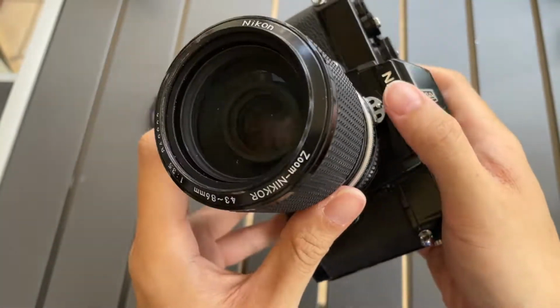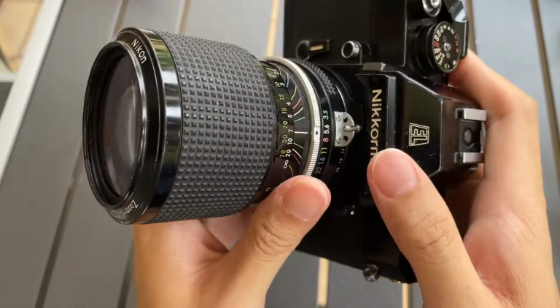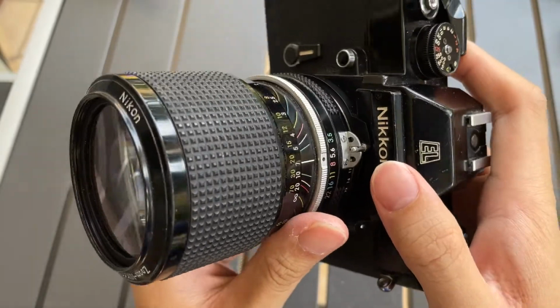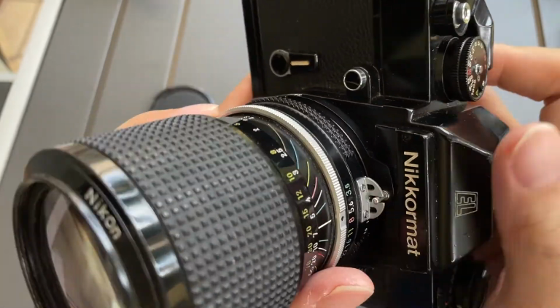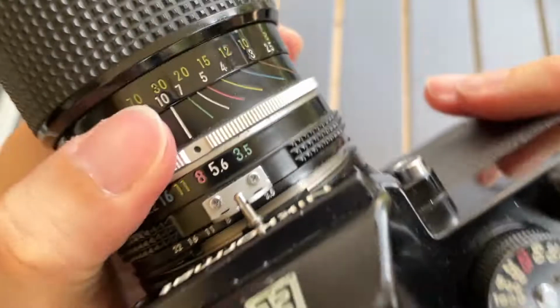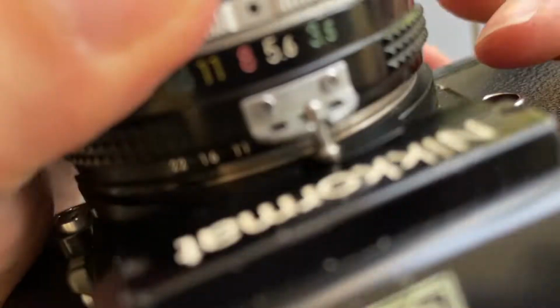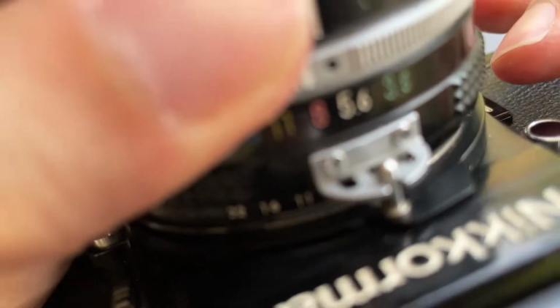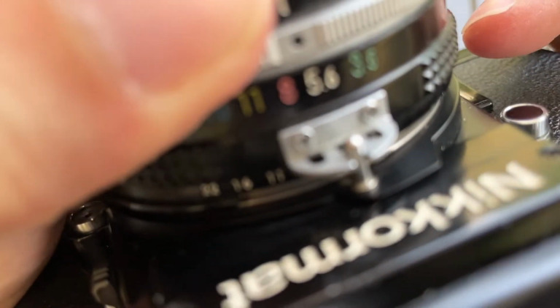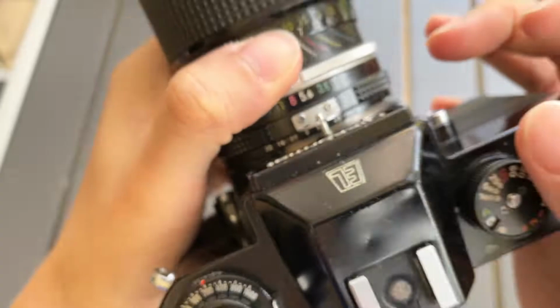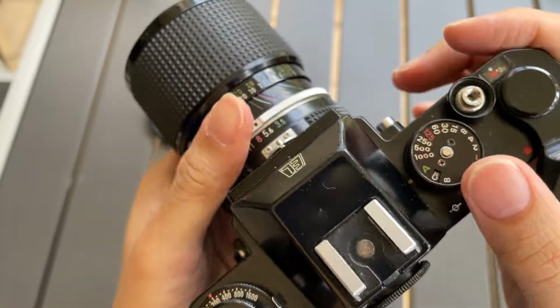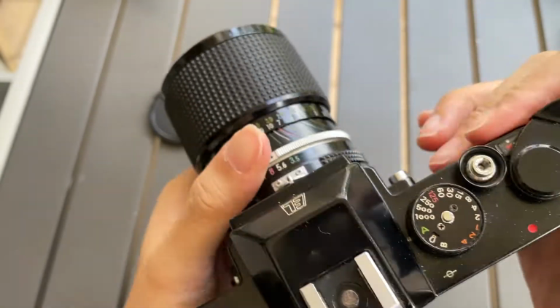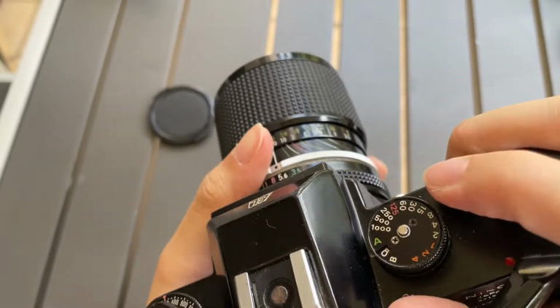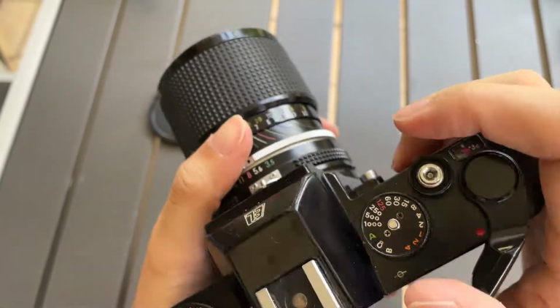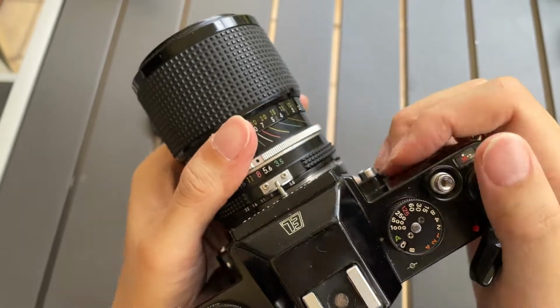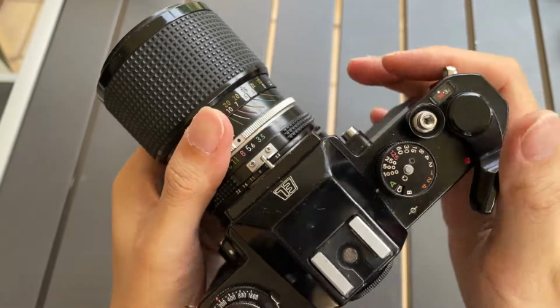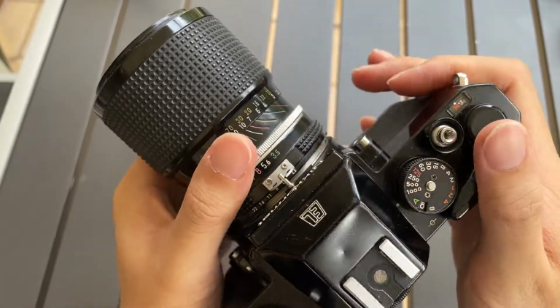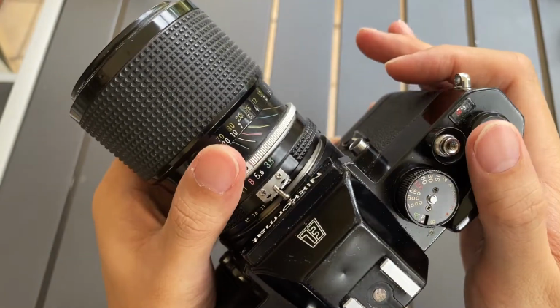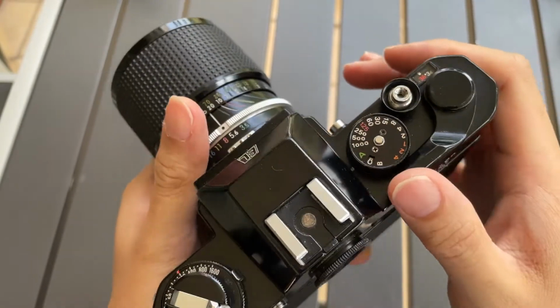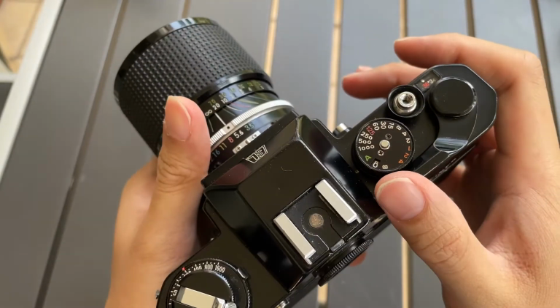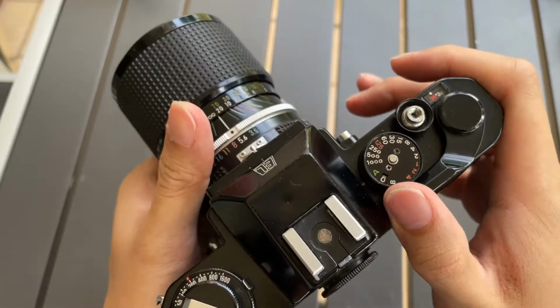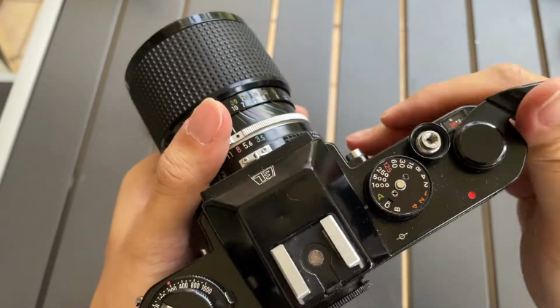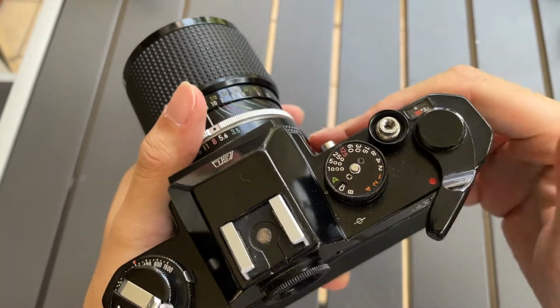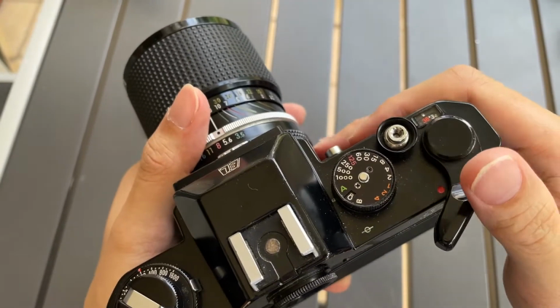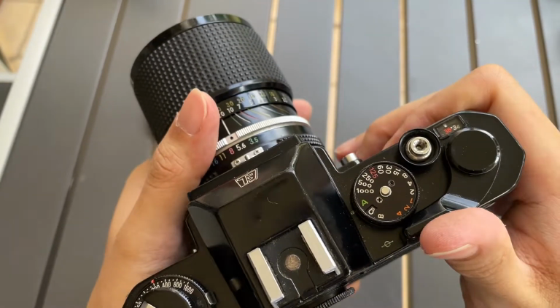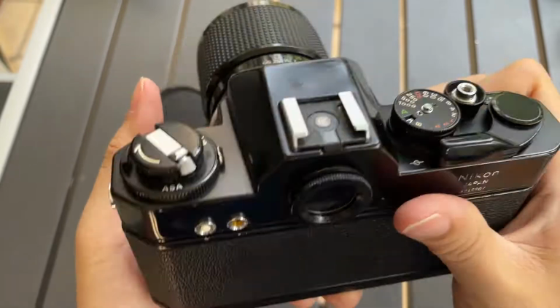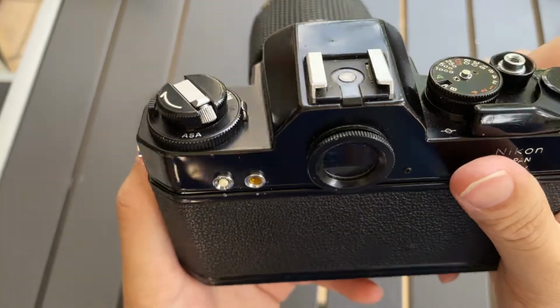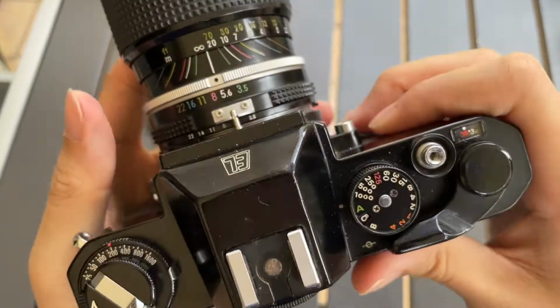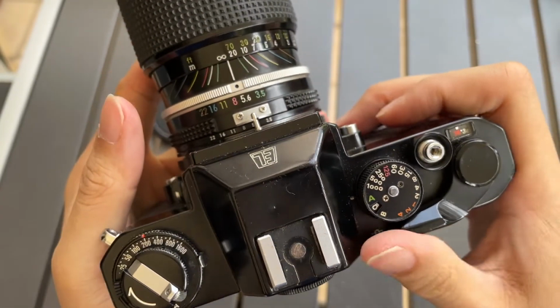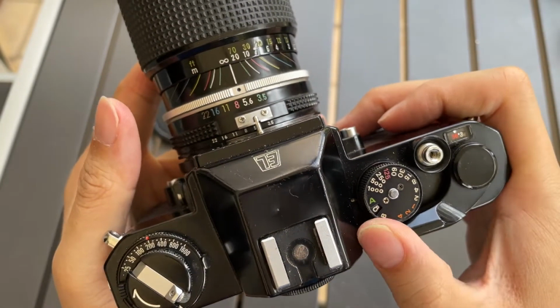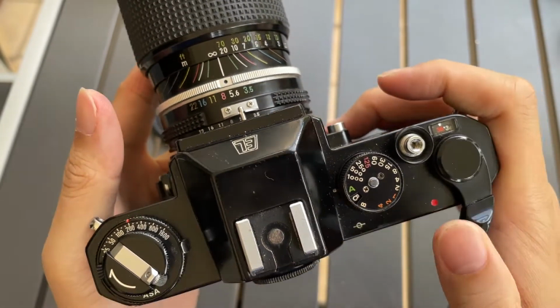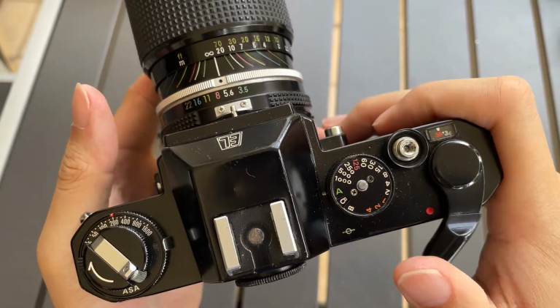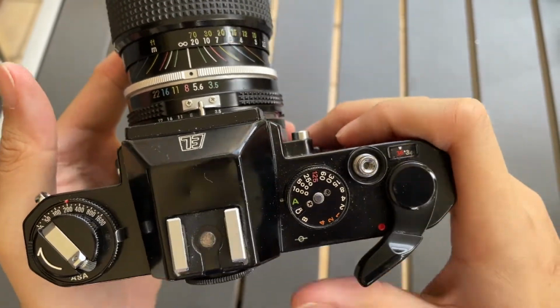I like the sound of this camera, it sounds so good. This is how to do it. I can also show you the viewfinder scene.